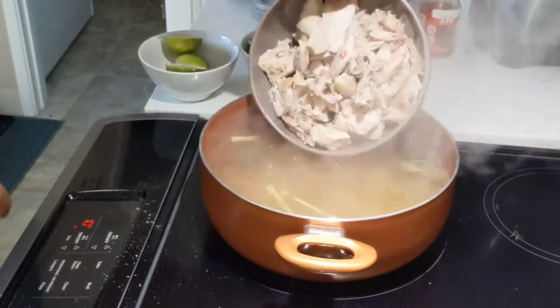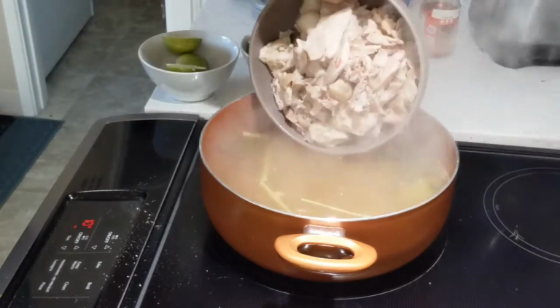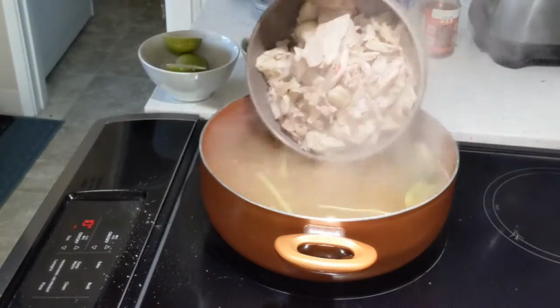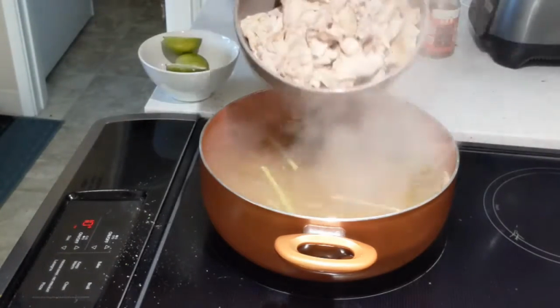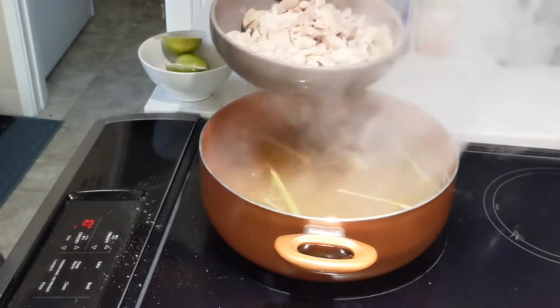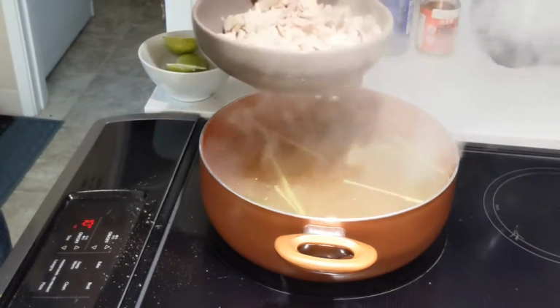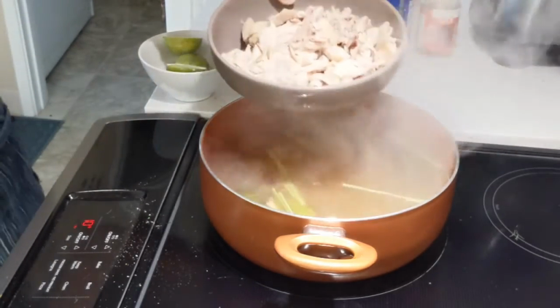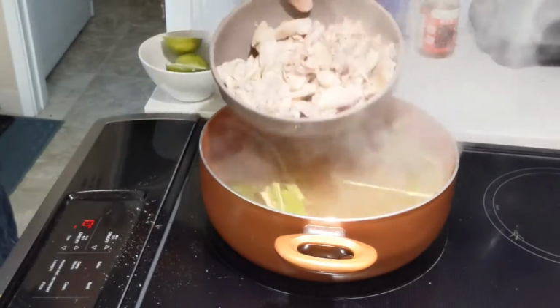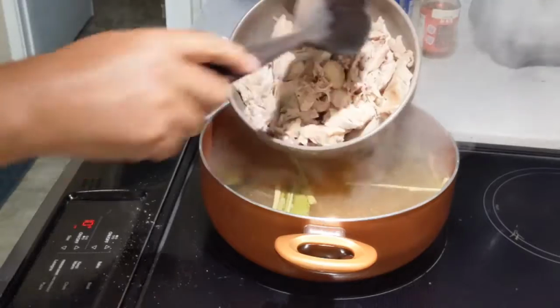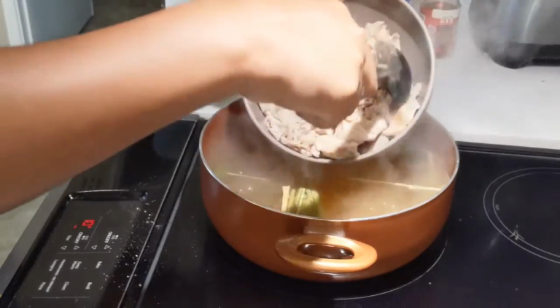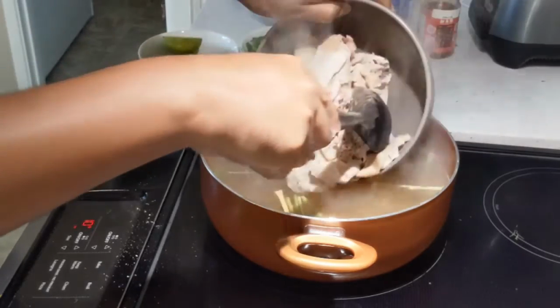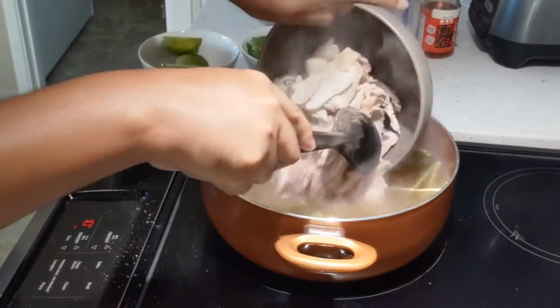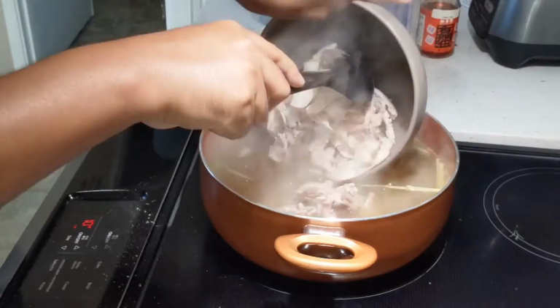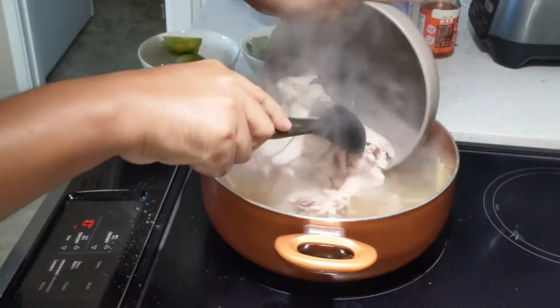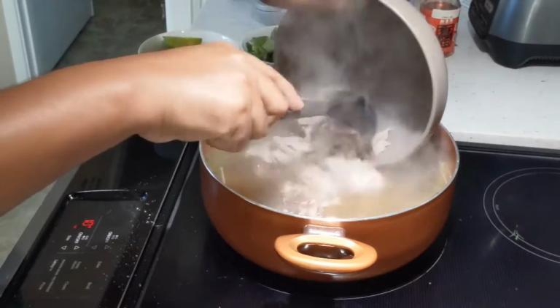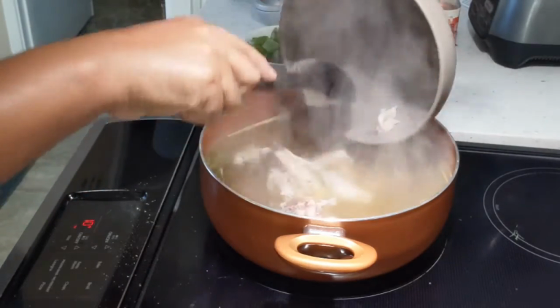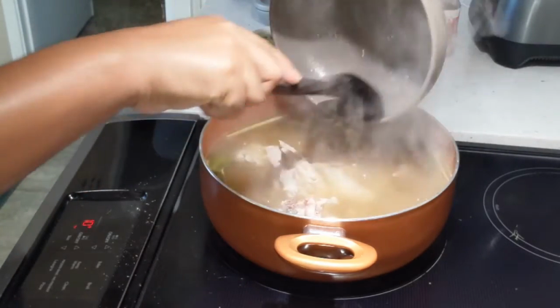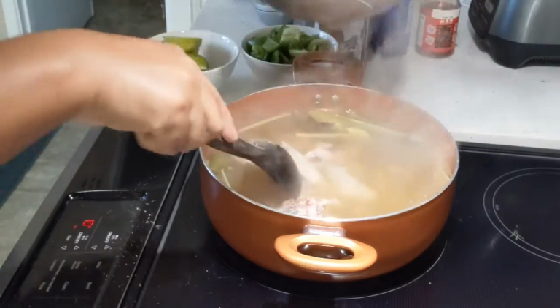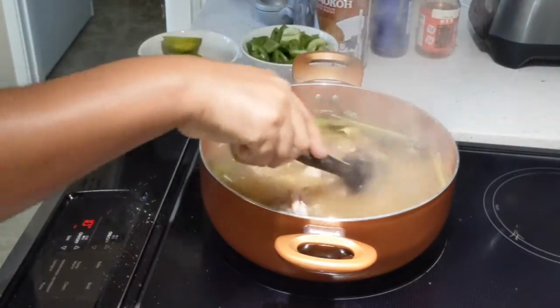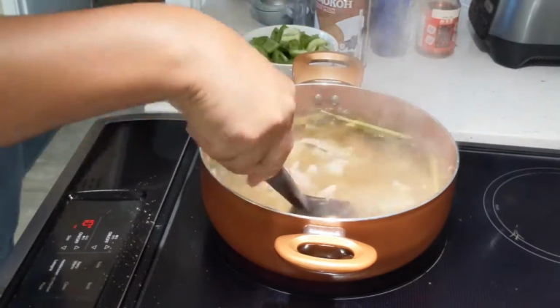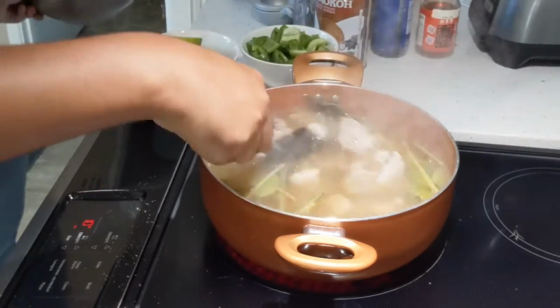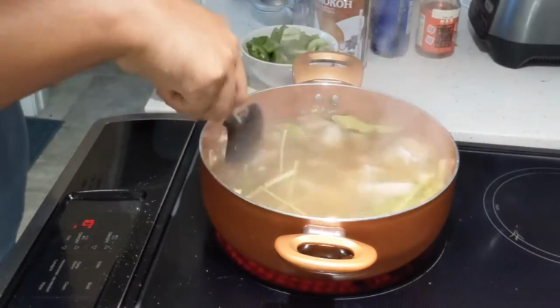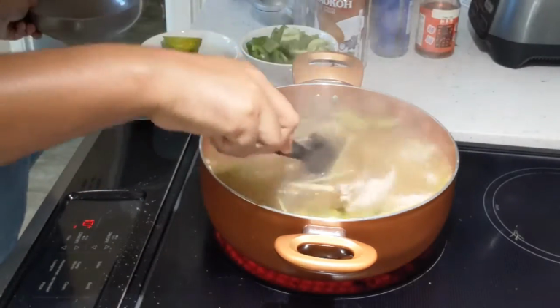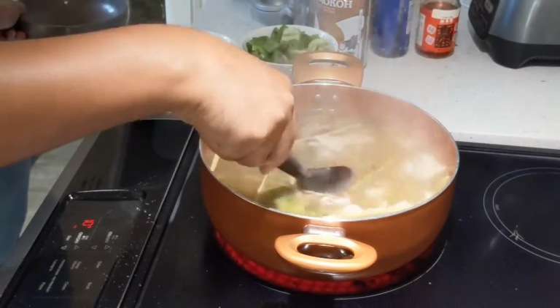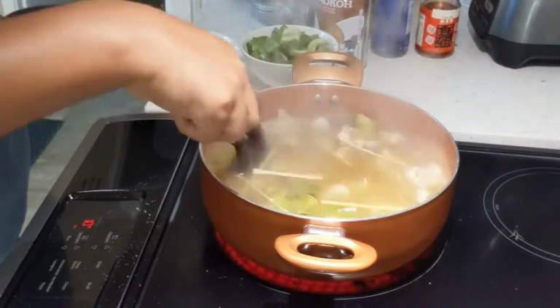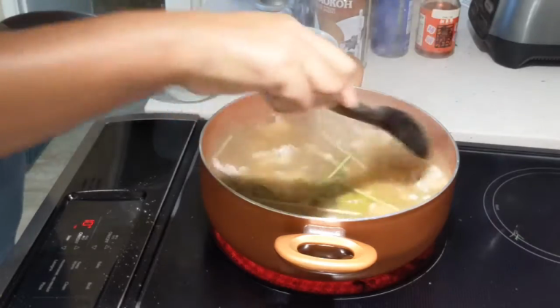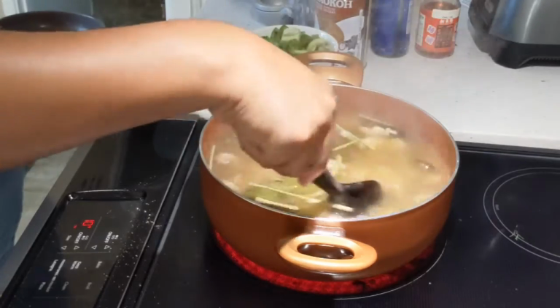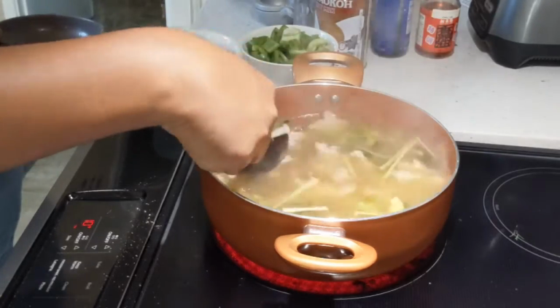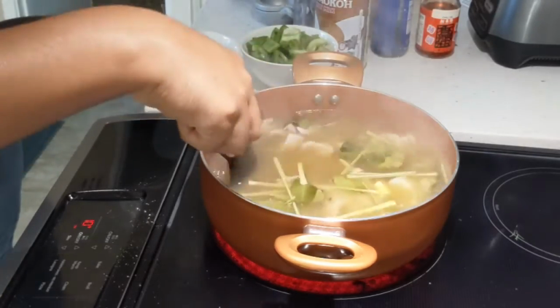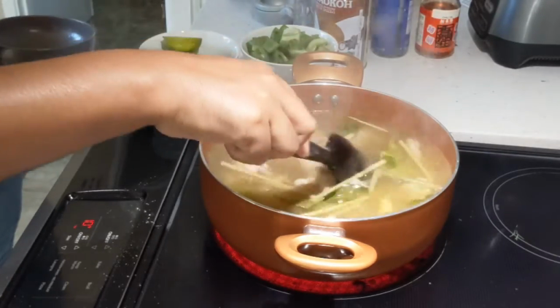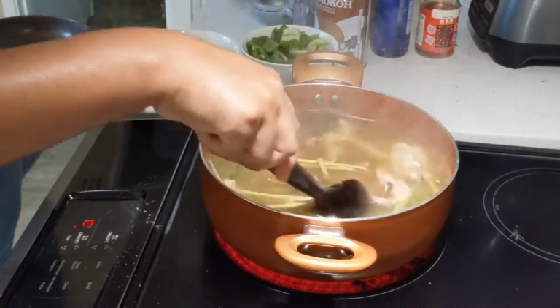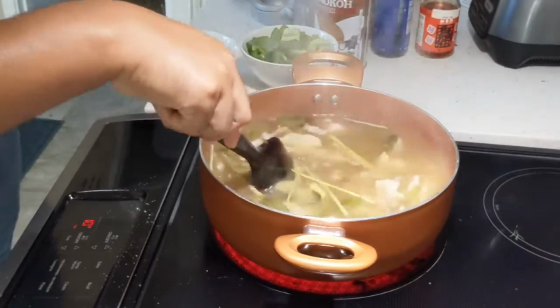Once it starts boiling, add chicken, bell pepper, and mushroom. Cook it for 10 minutes and let it simmer. By the way, bell pepper is an extra addition.